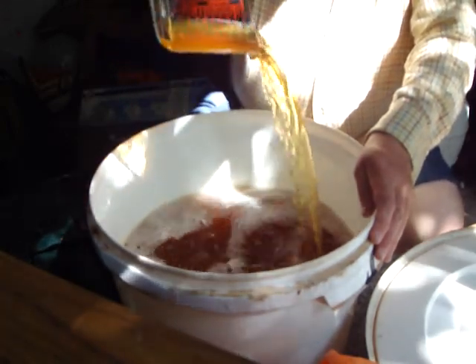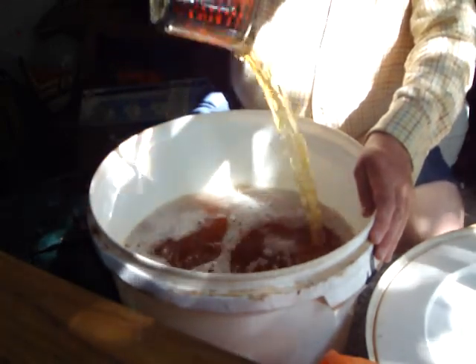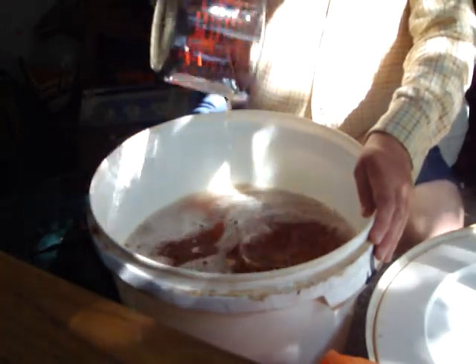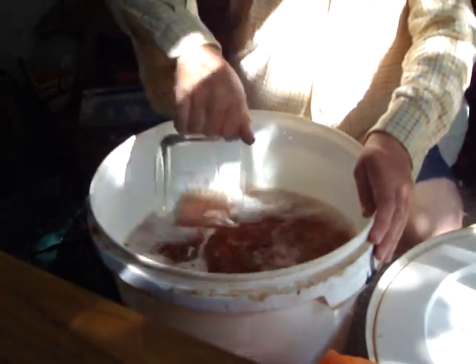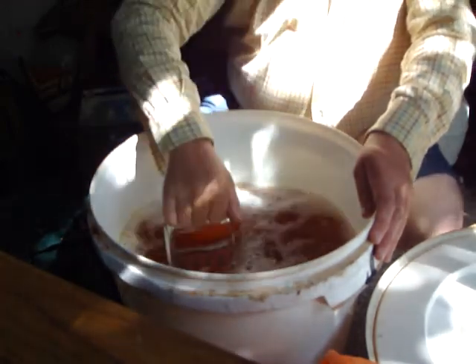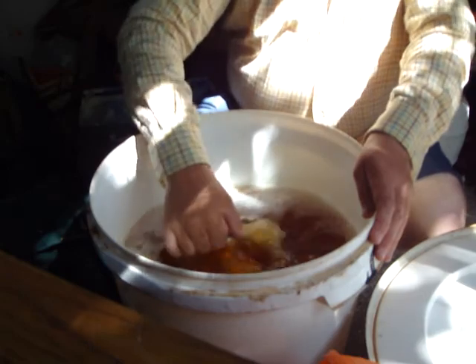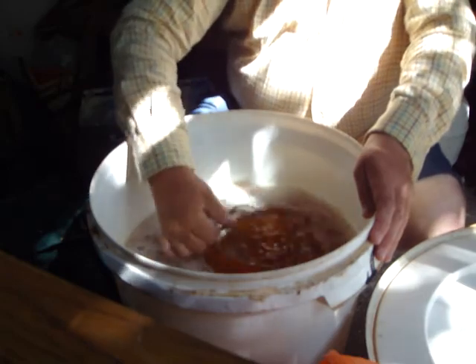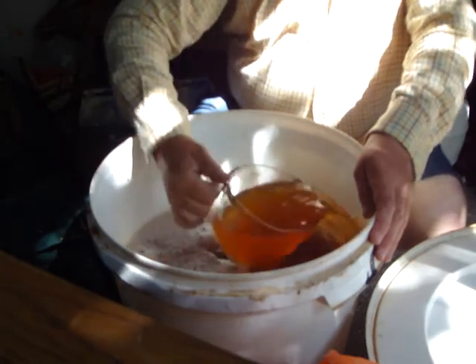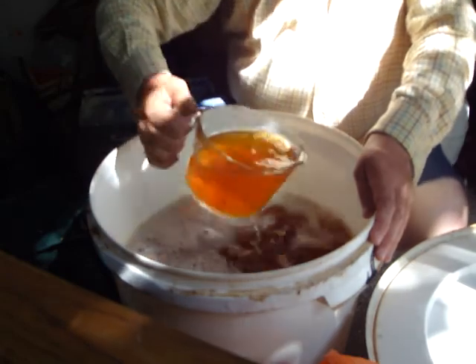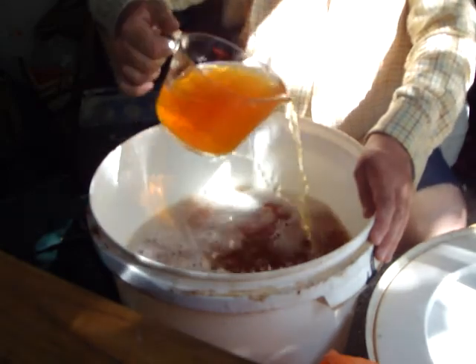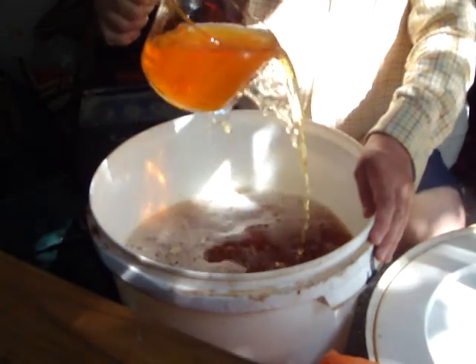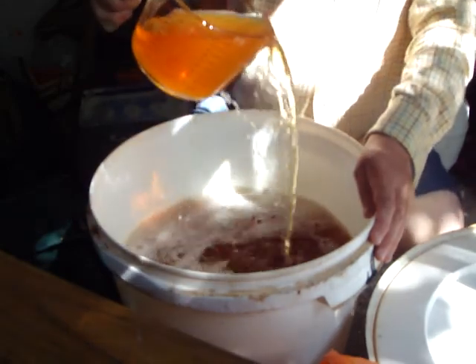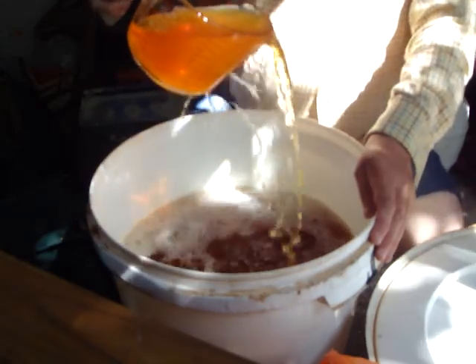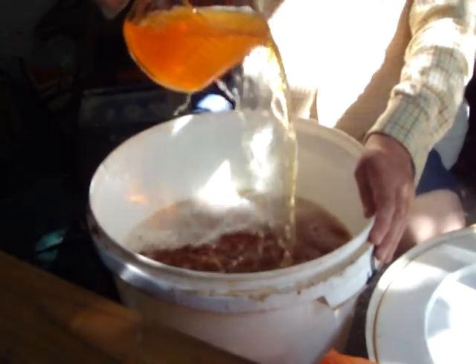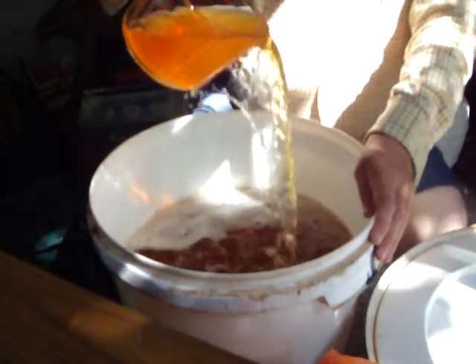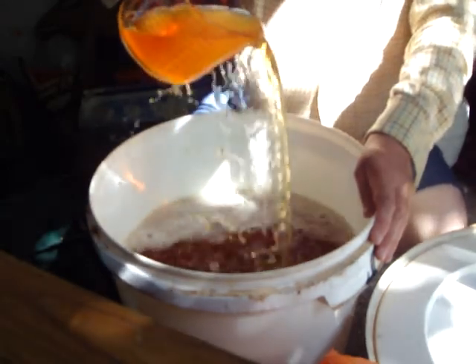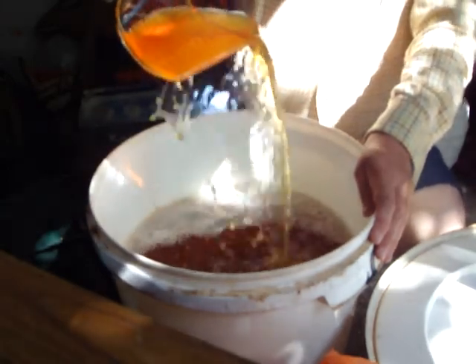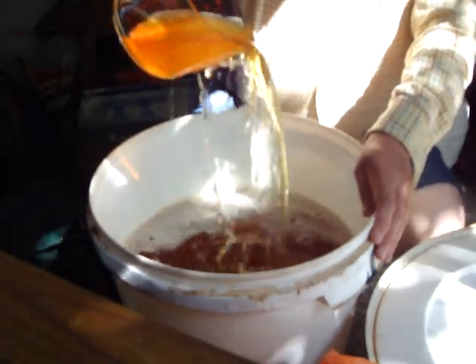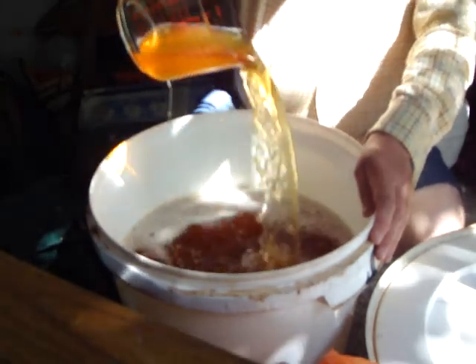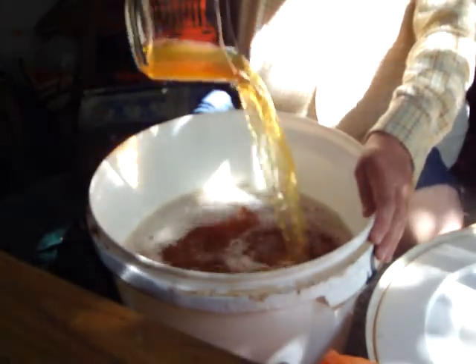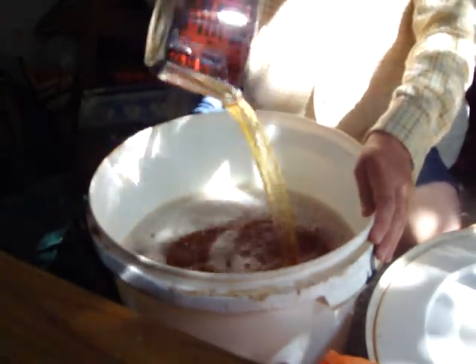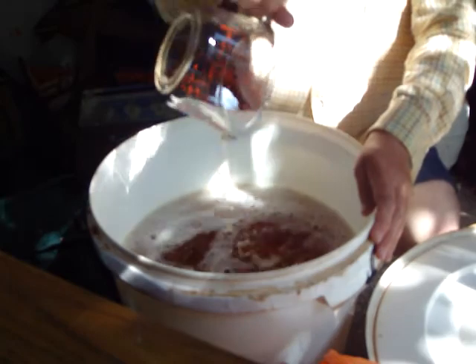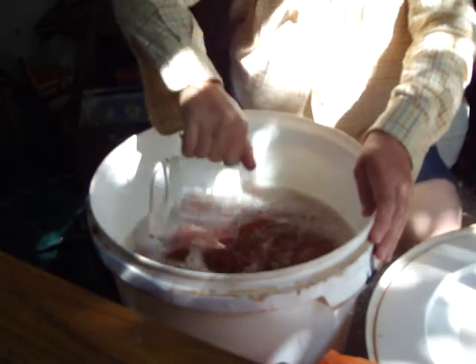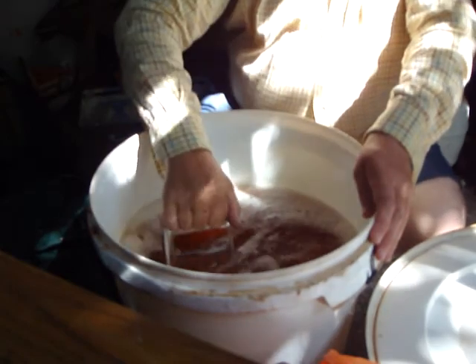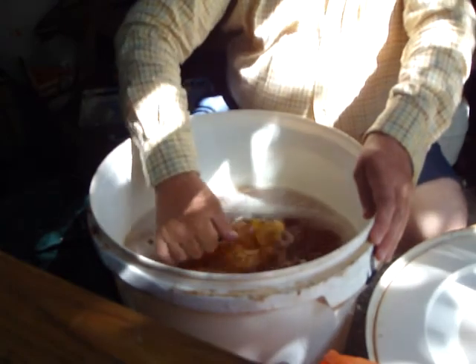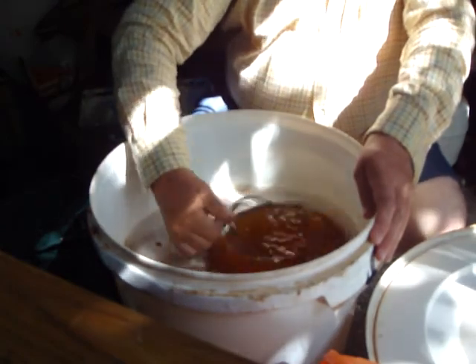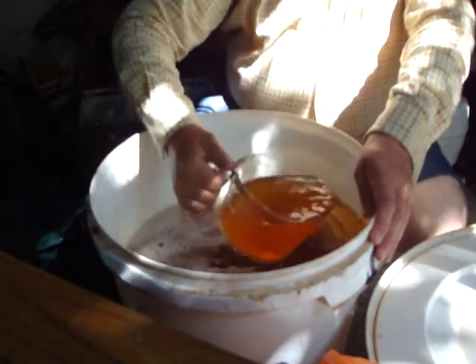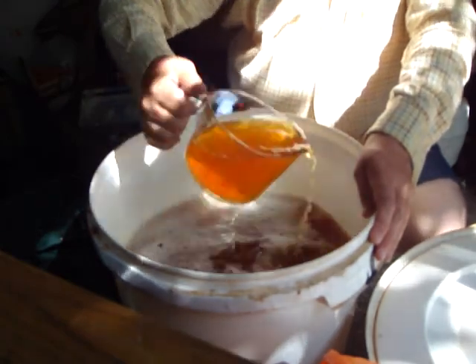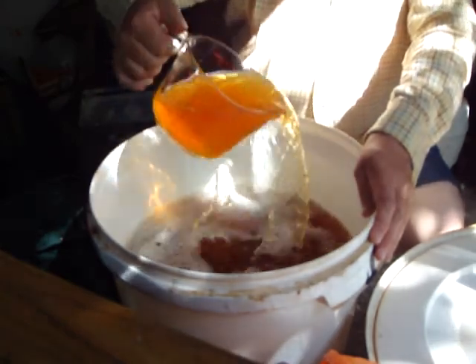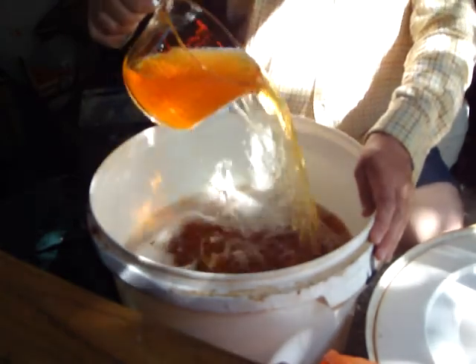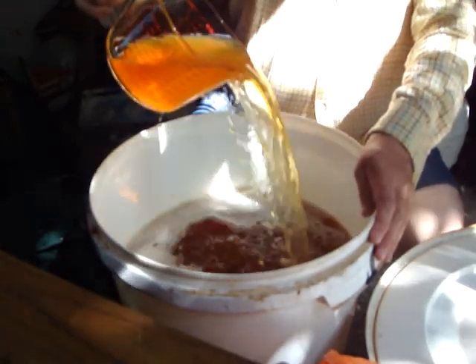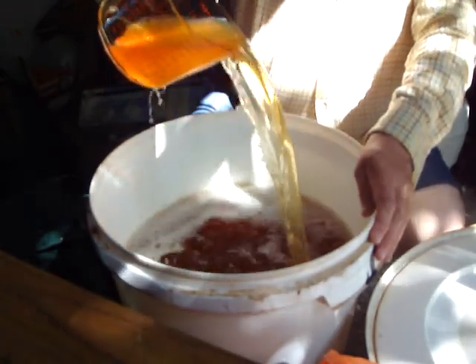What I'm doing here is quite simply oxygenating it. Now, this is what you don't want to do if you're trying to keep the cider clean.